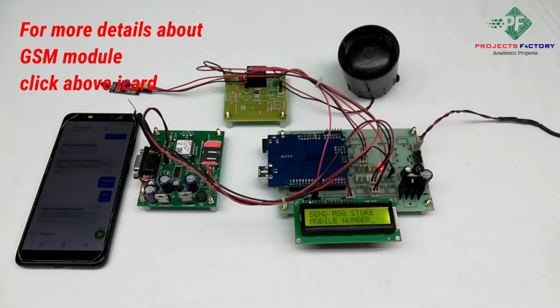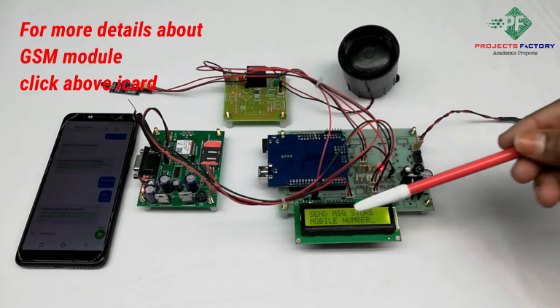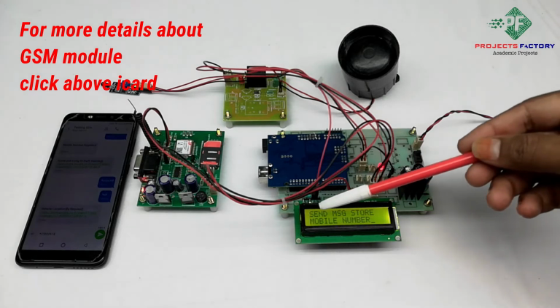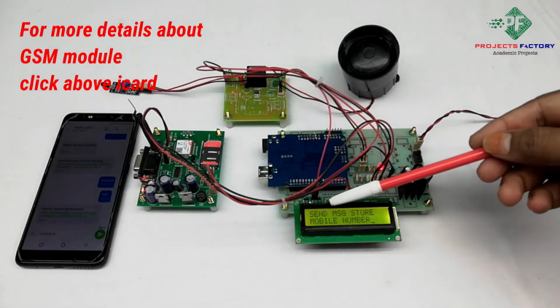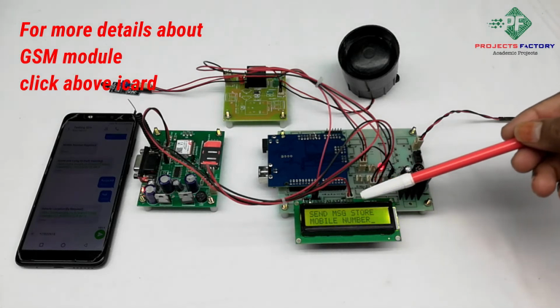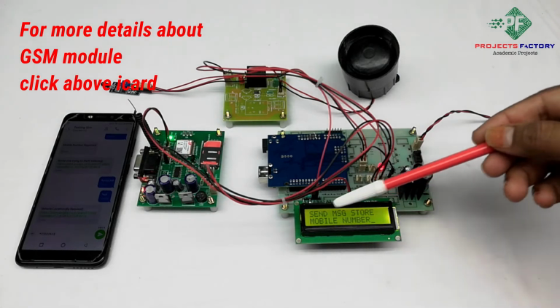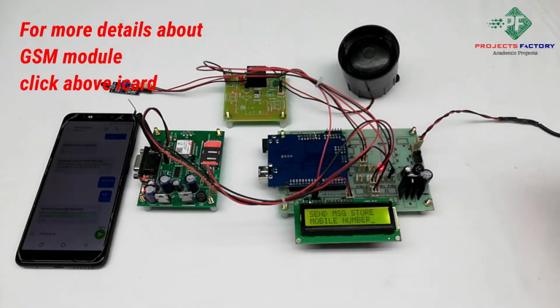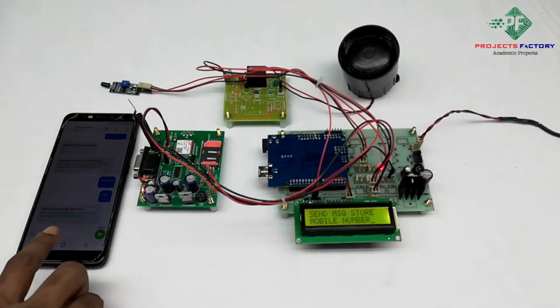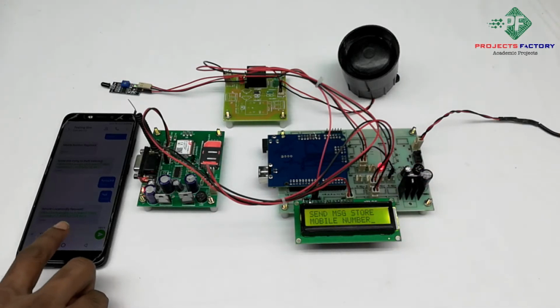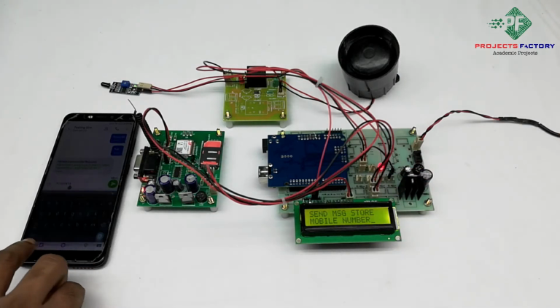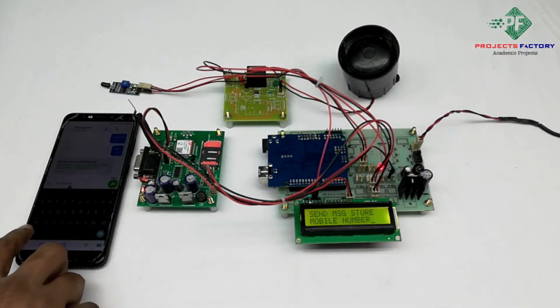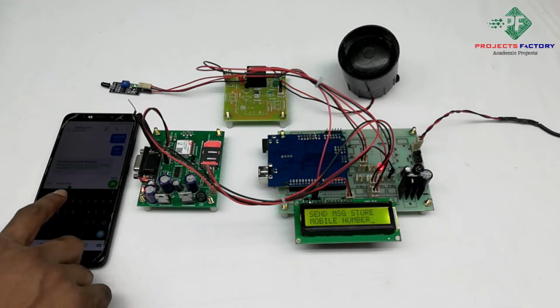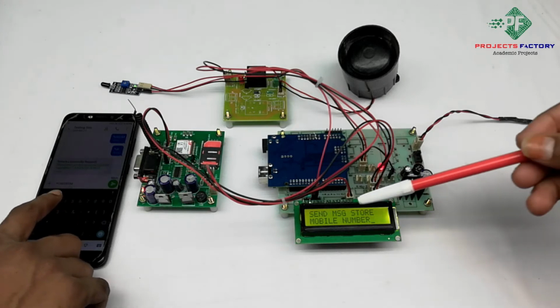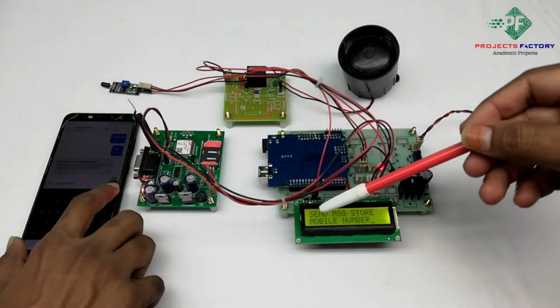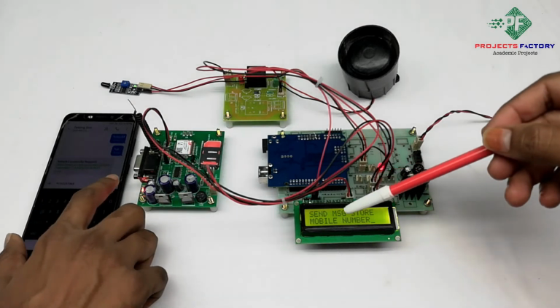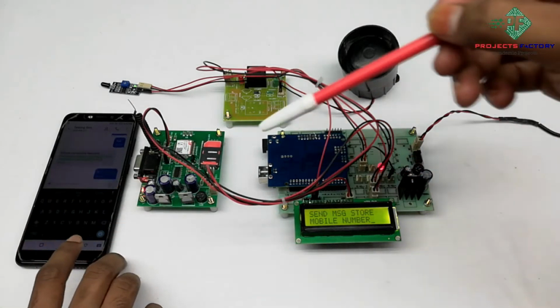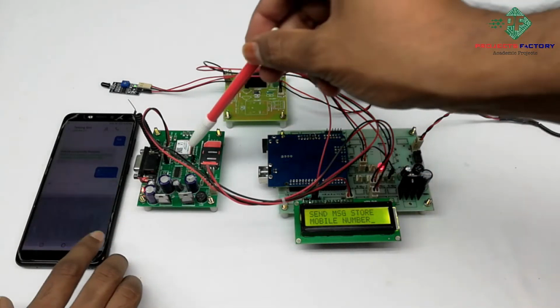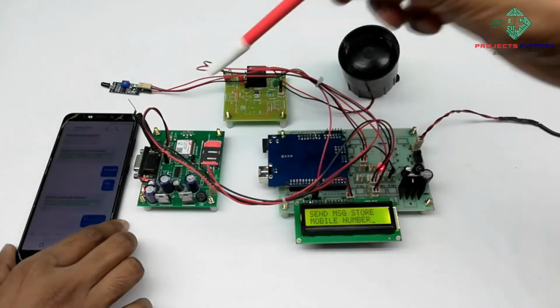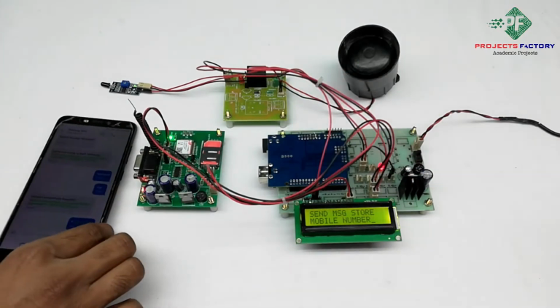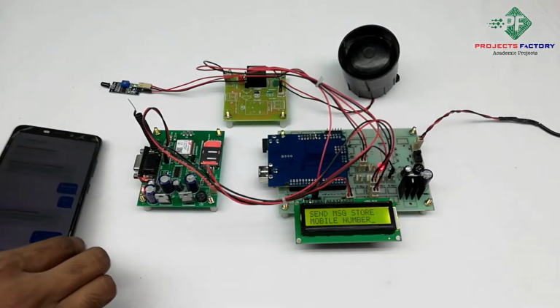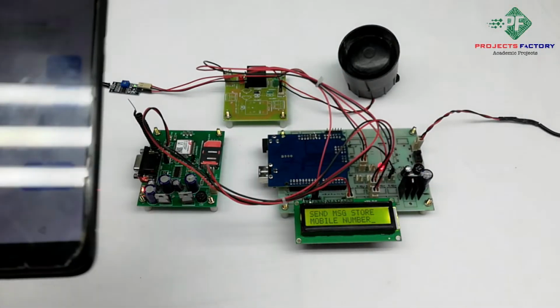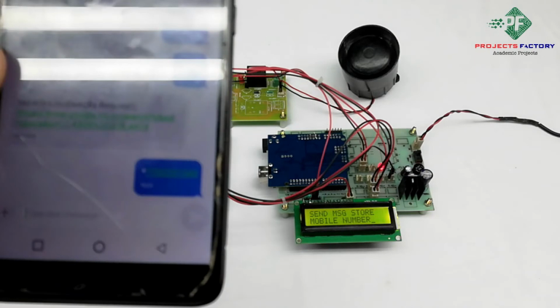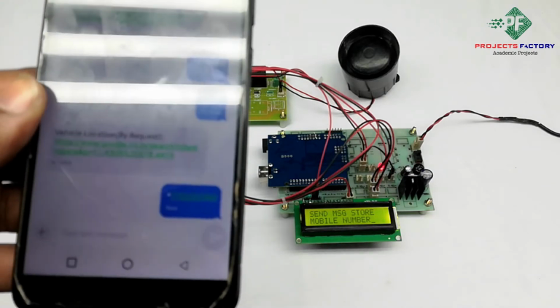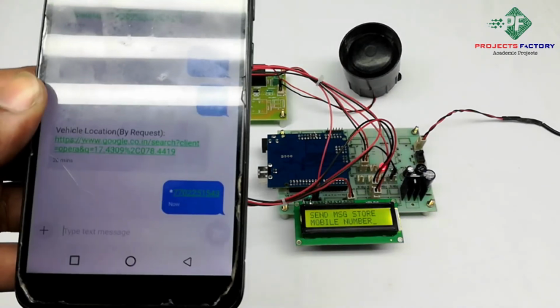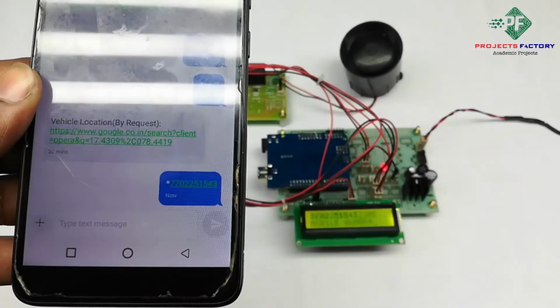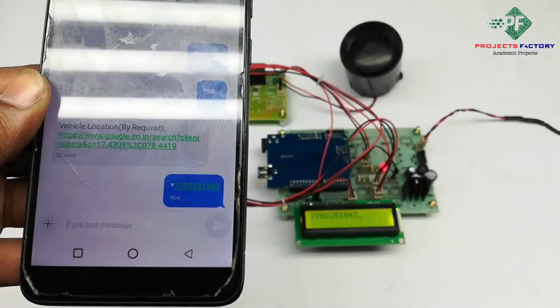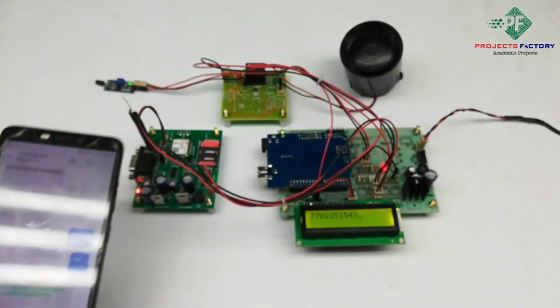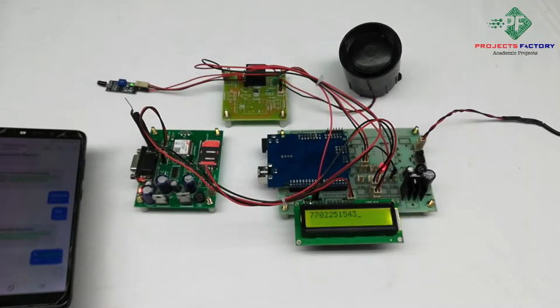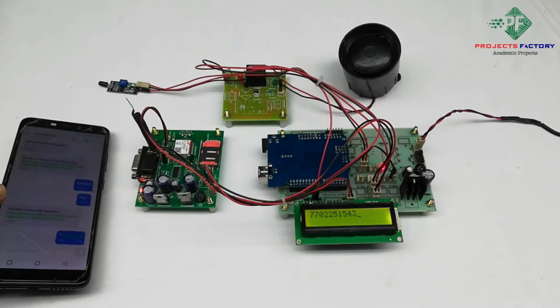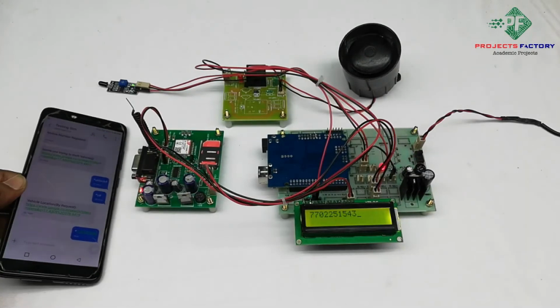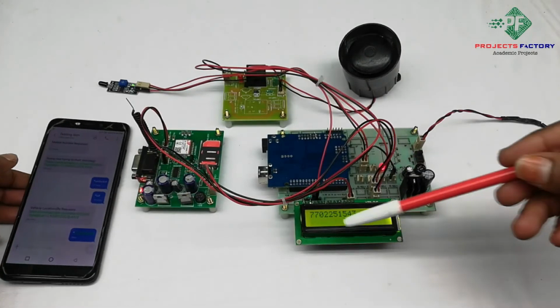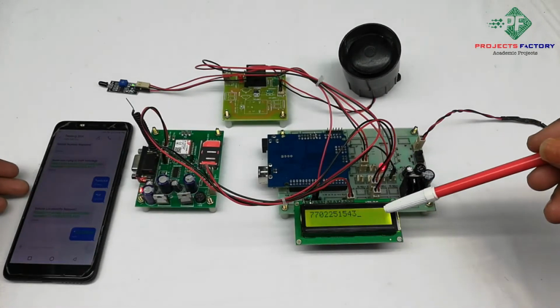On the LCD it is asking to send a message to store a mobile number. We have to send star followed by the mobile number in an SMS to this GSM modem. The mobile number is now registered.